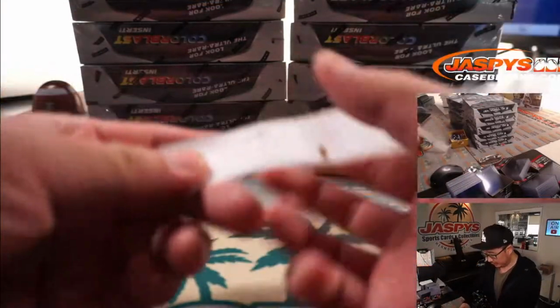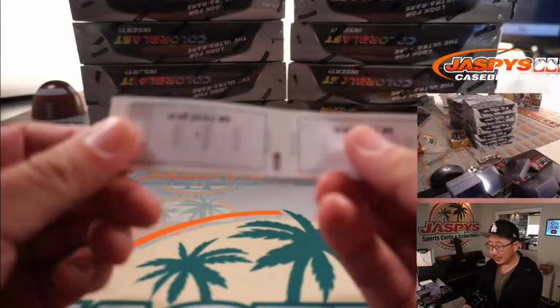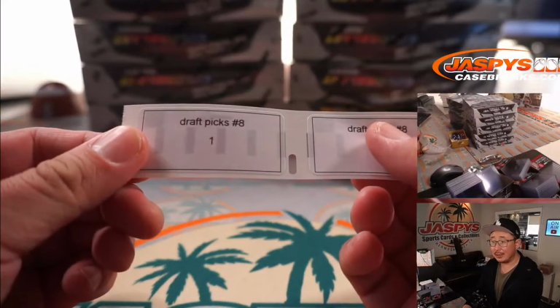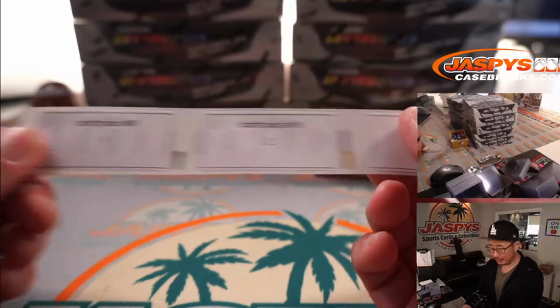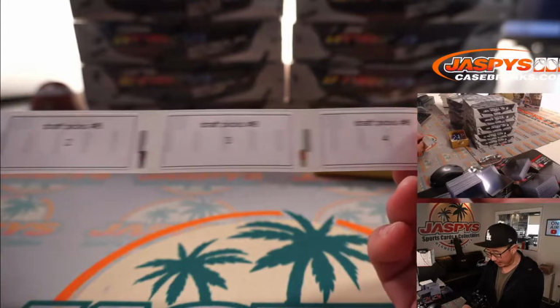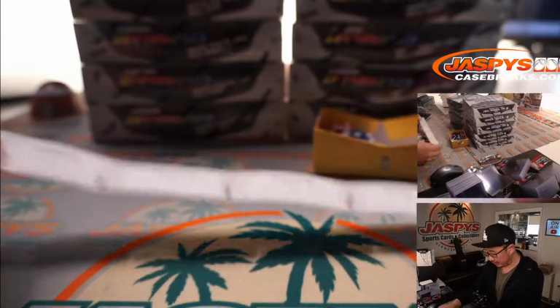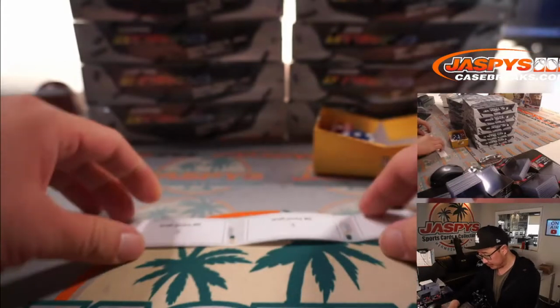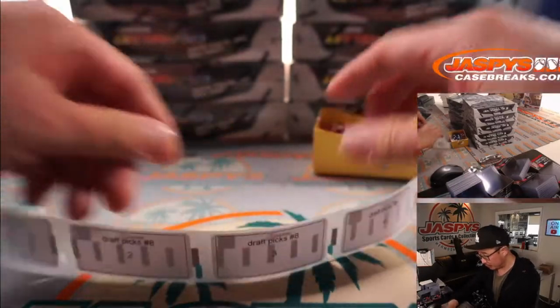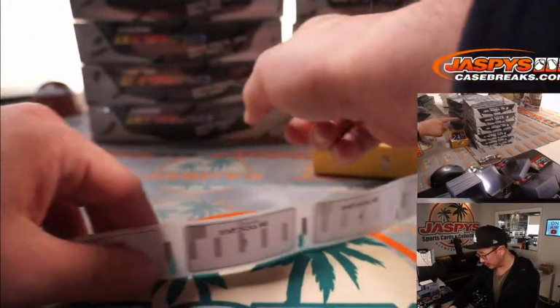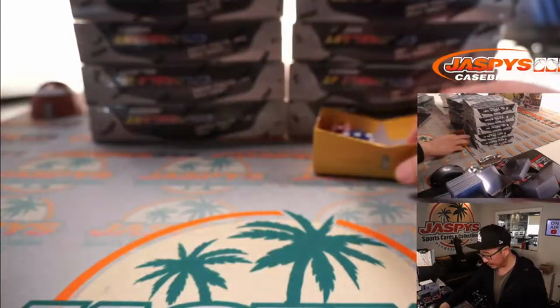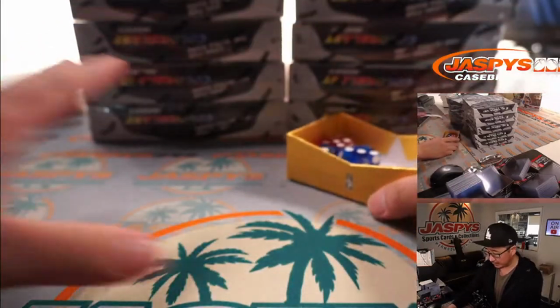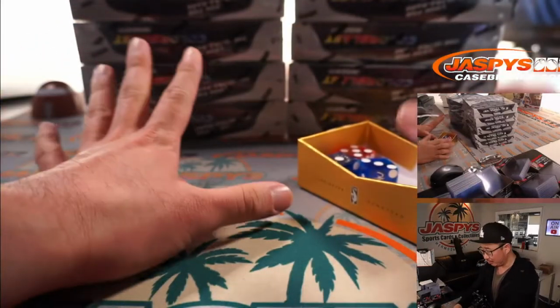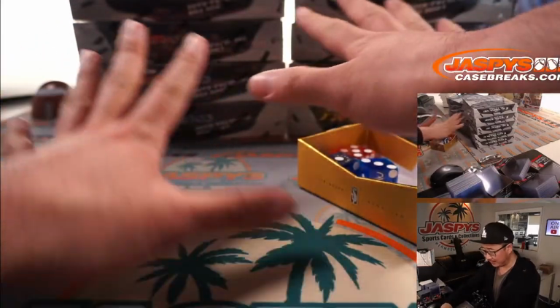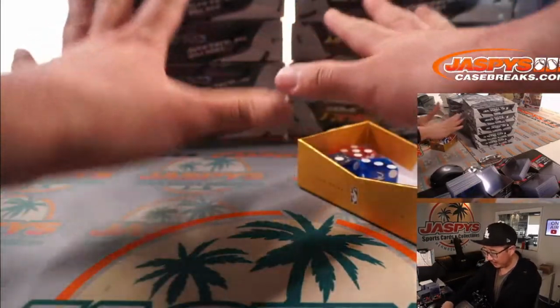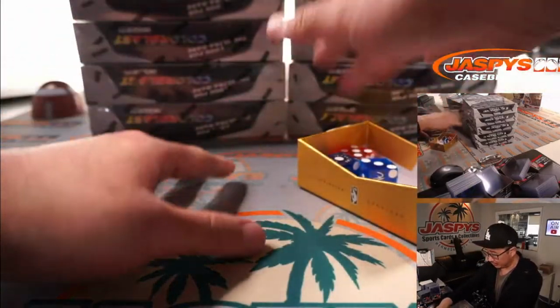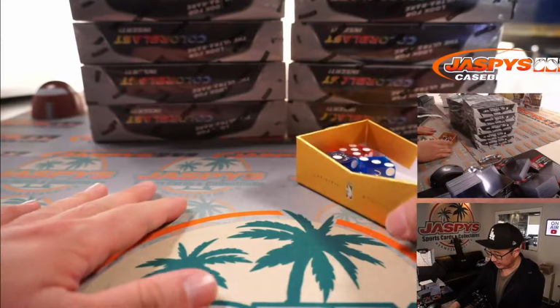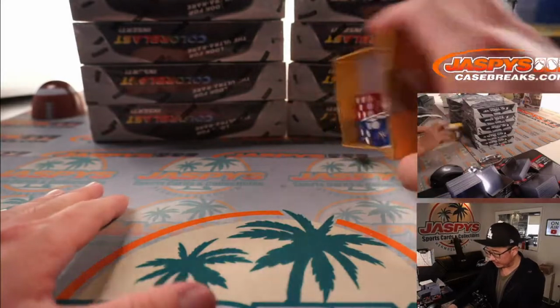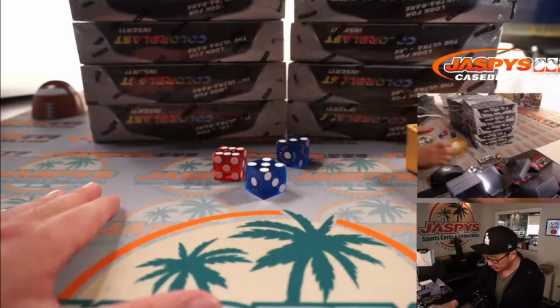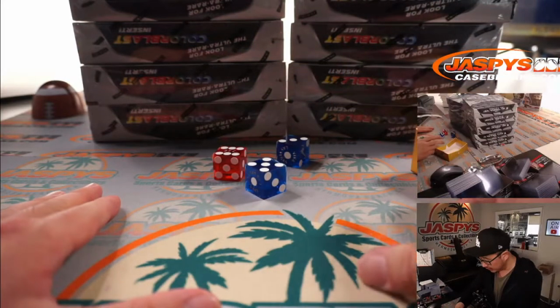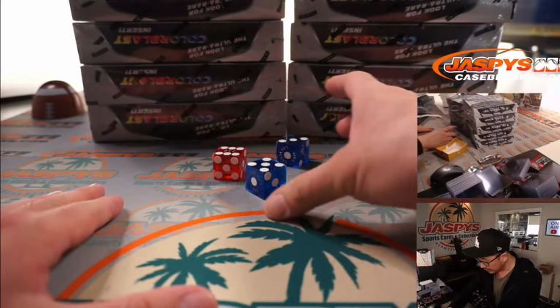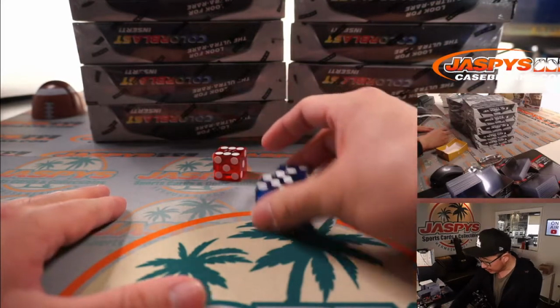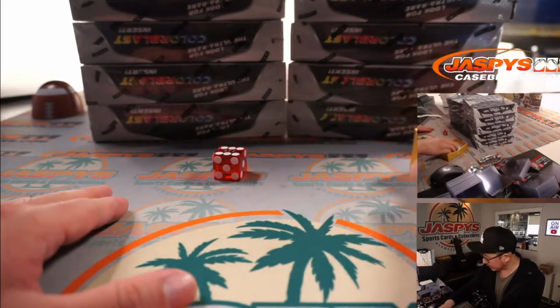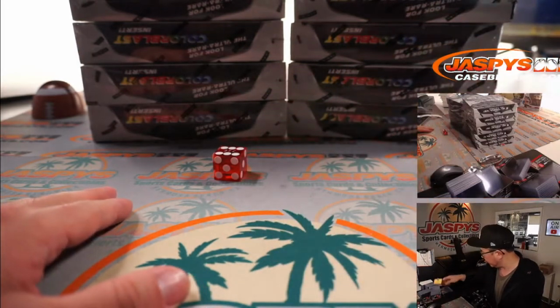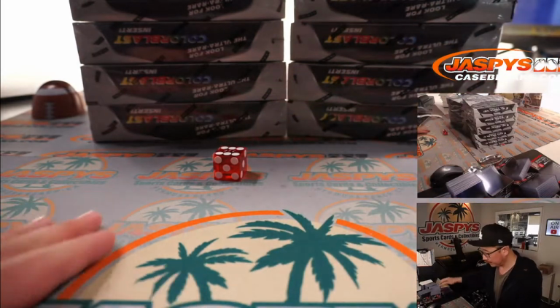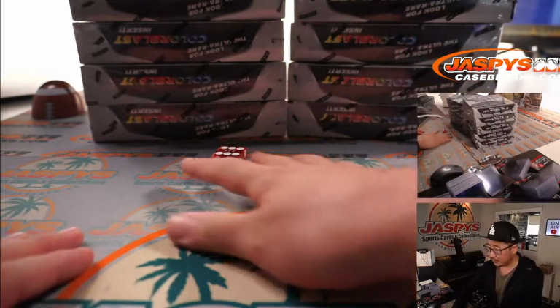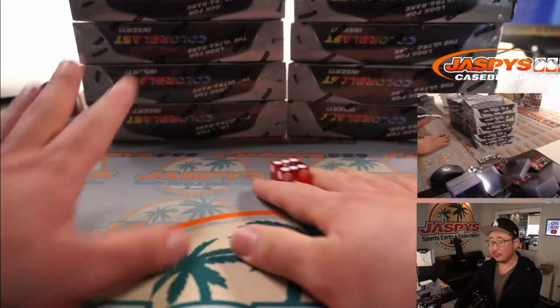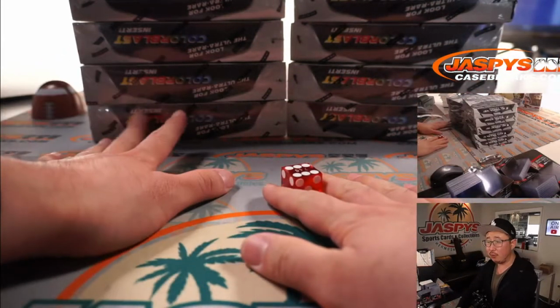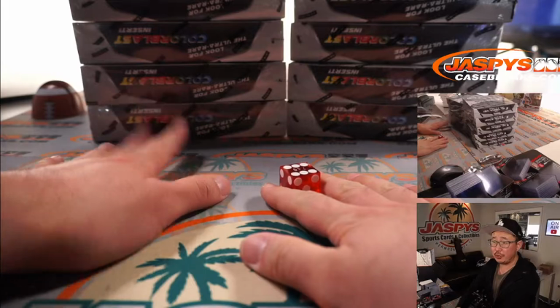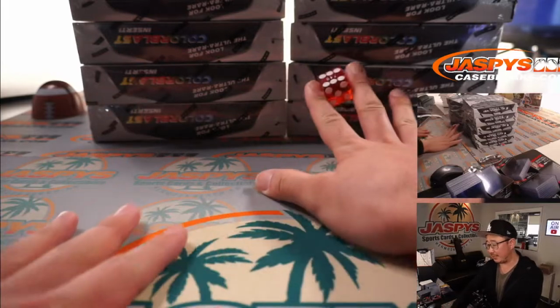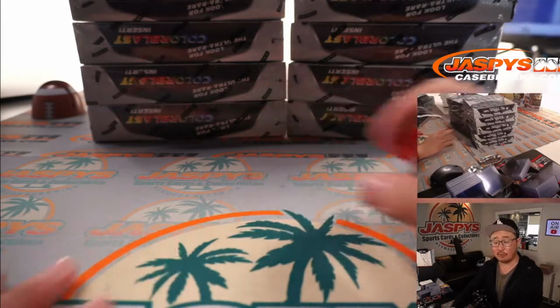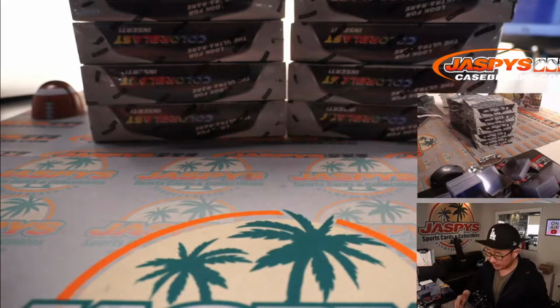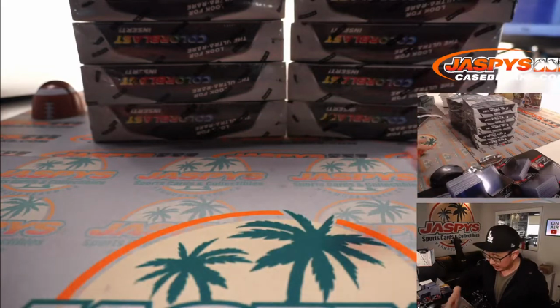Here's how I'm going to label the packs. First, let's select a box. We're going to select a side using a die — one, two, three for the left side, four, five, six for the right side.